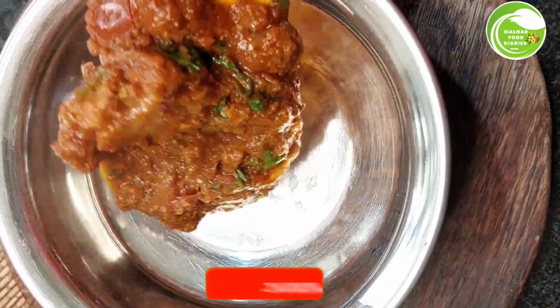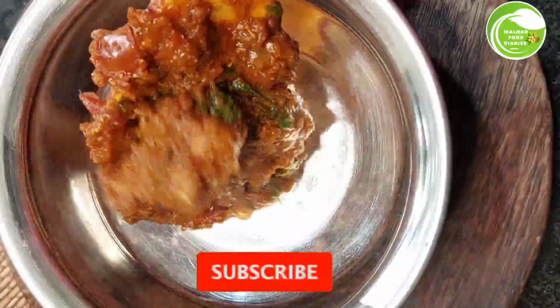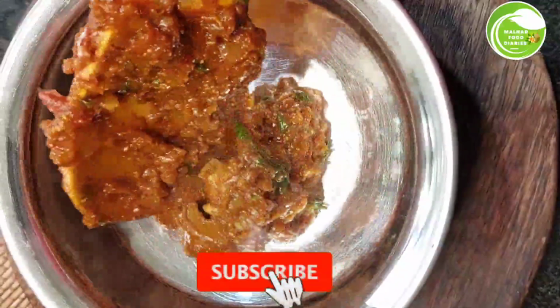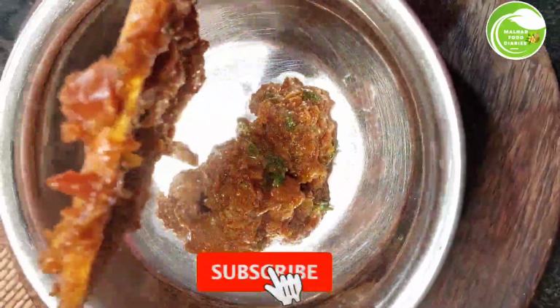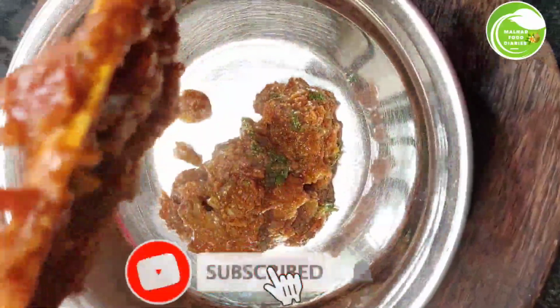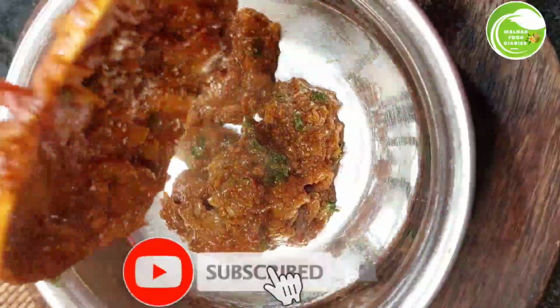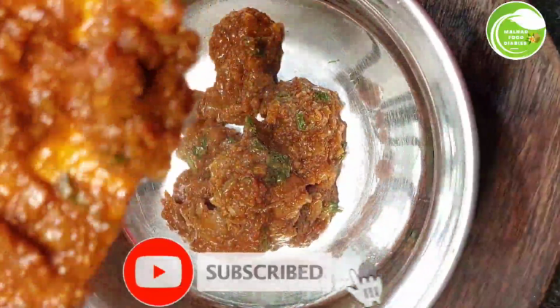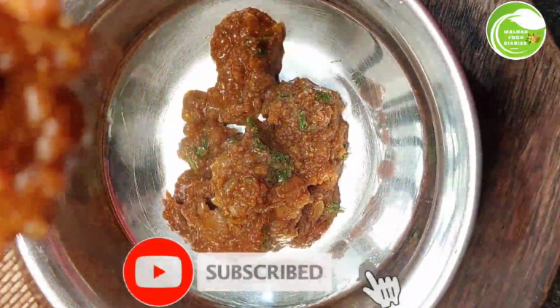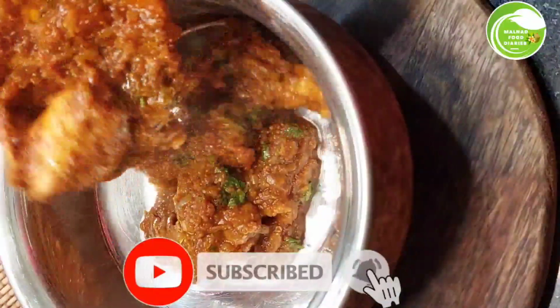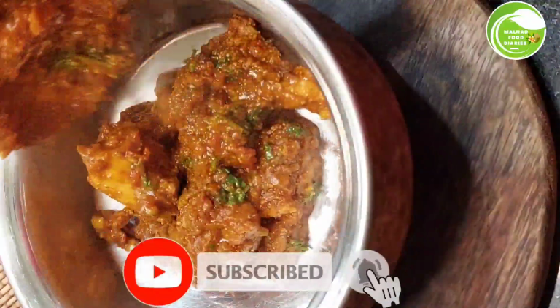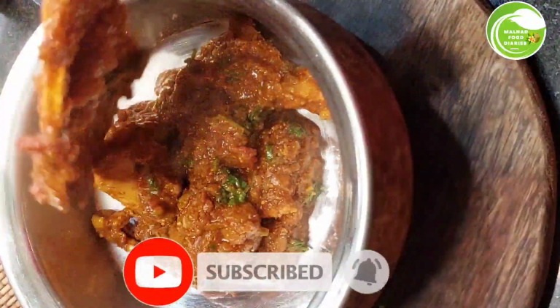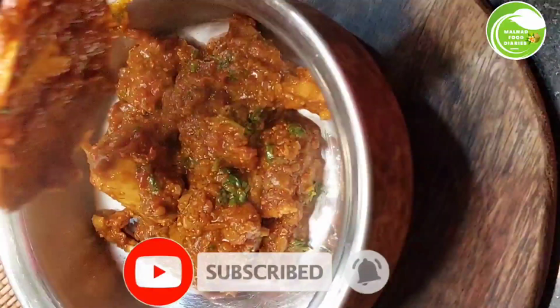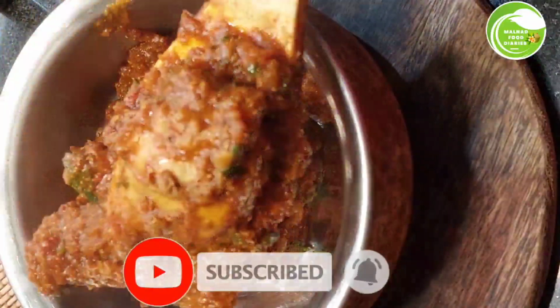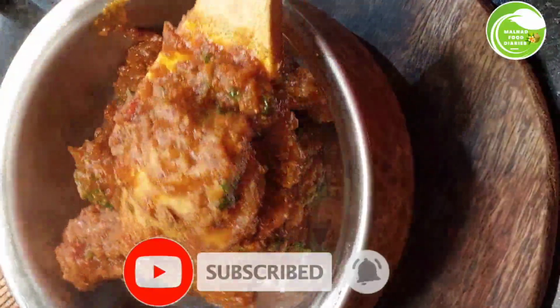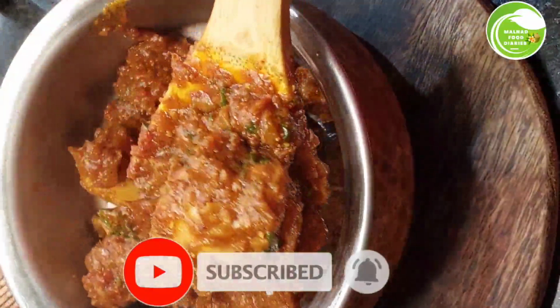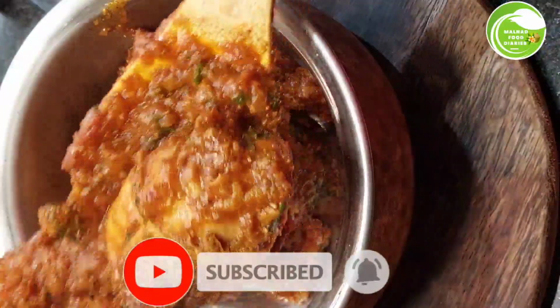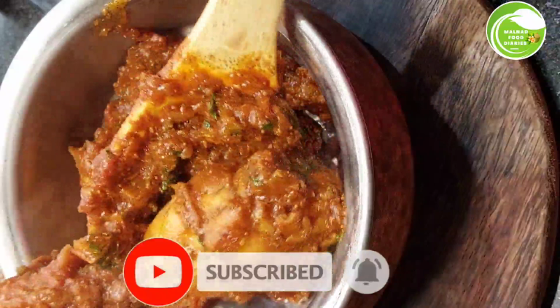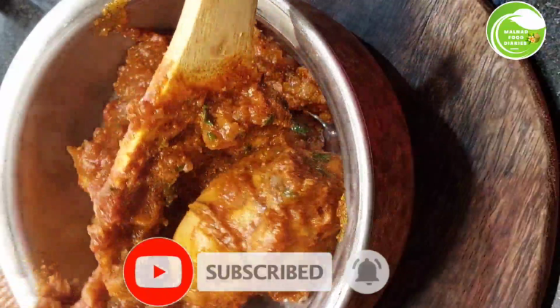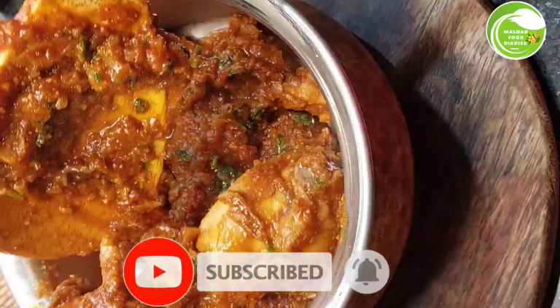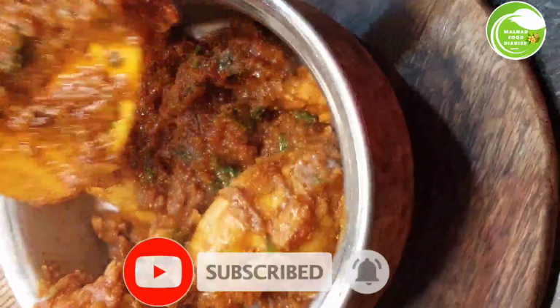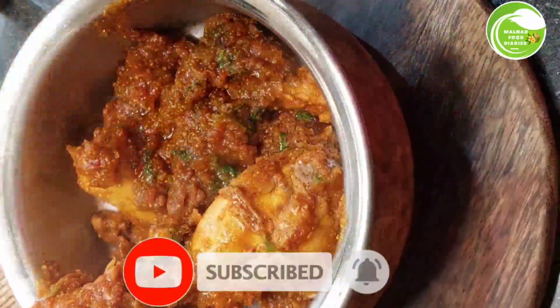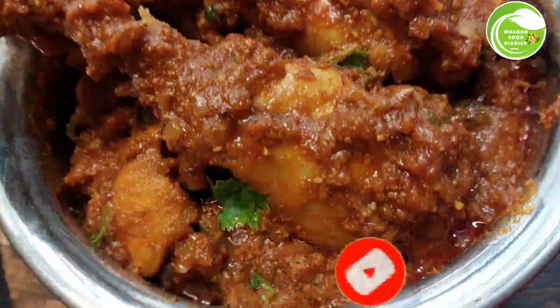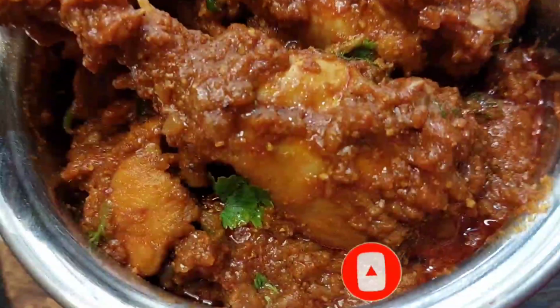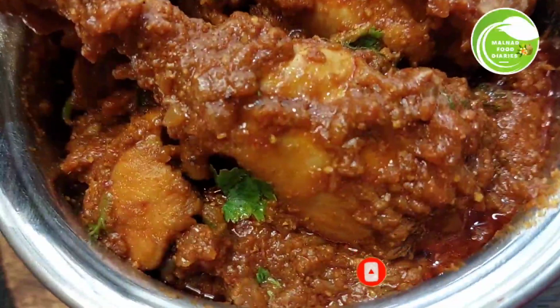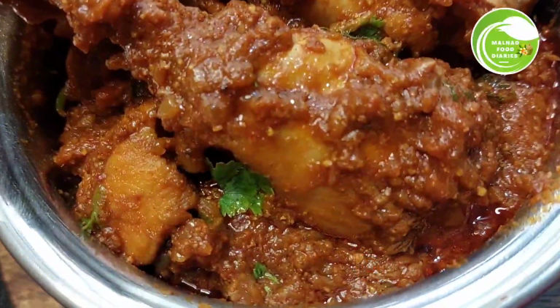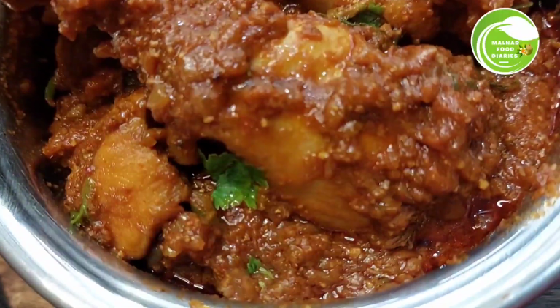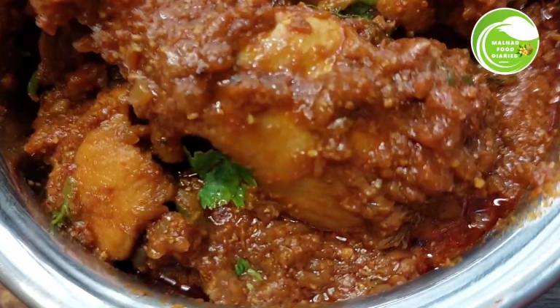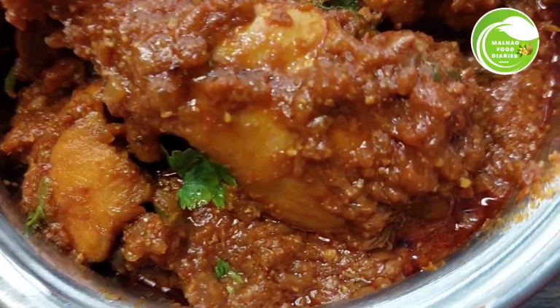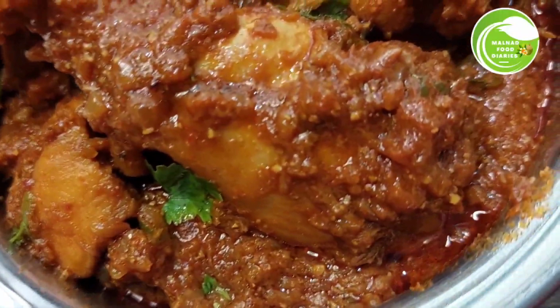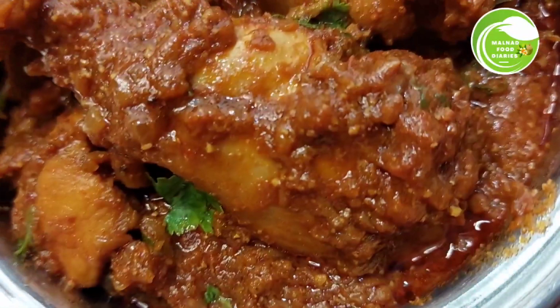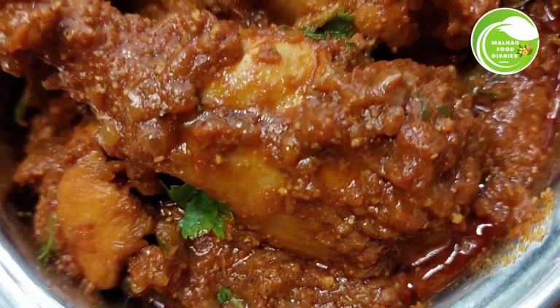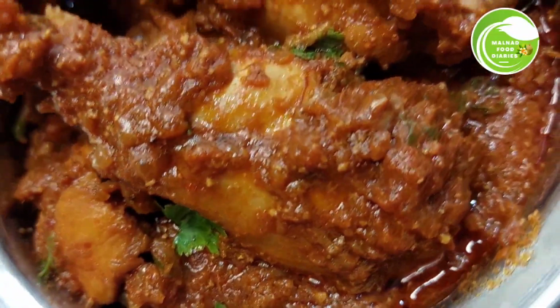If you want to share the Diaries on your channel, please subscribe and press the bell icon. If you like this video, you will be able to get notifications.